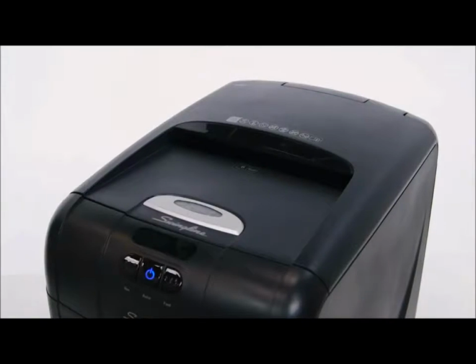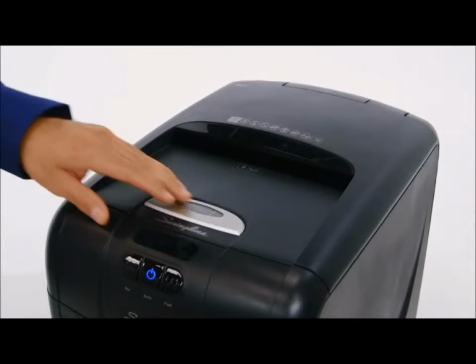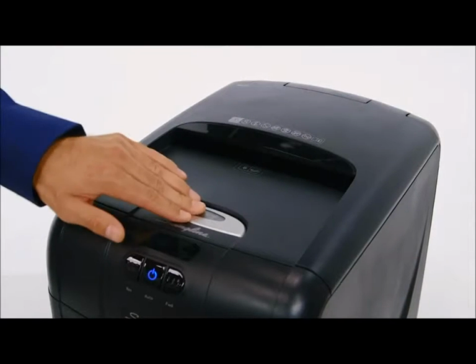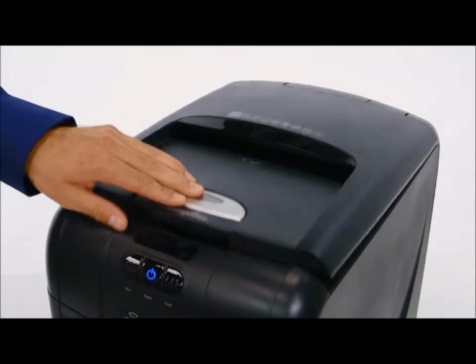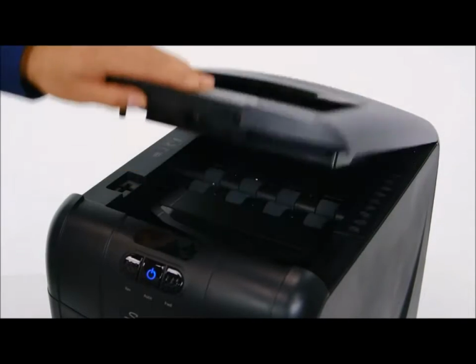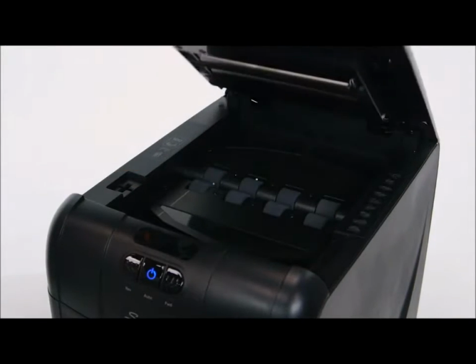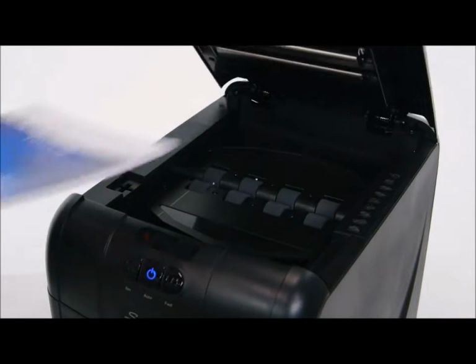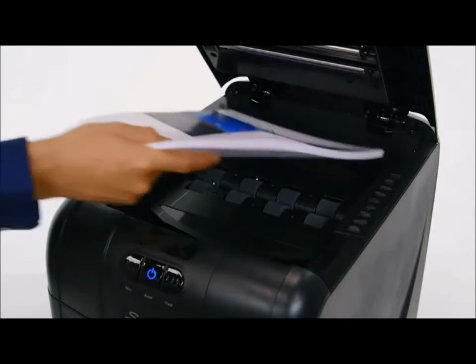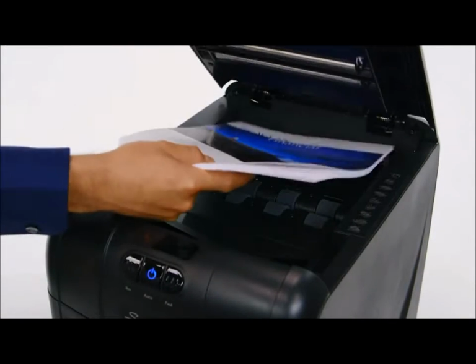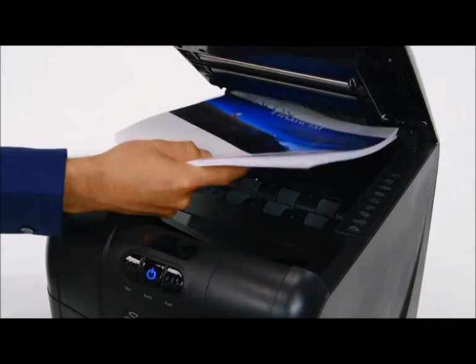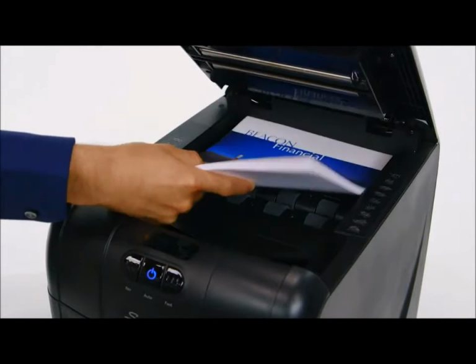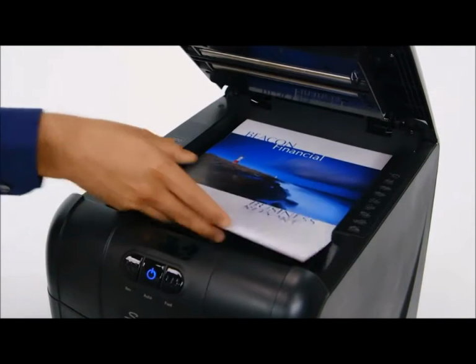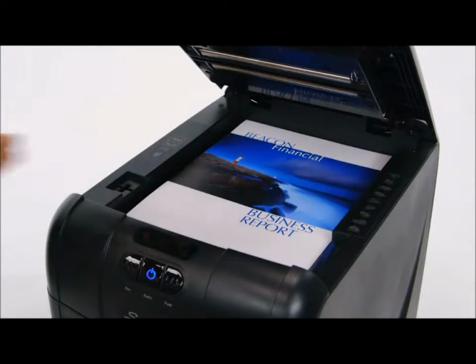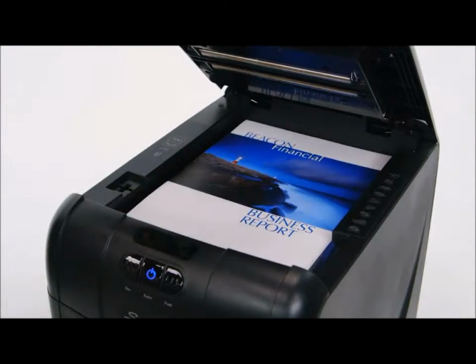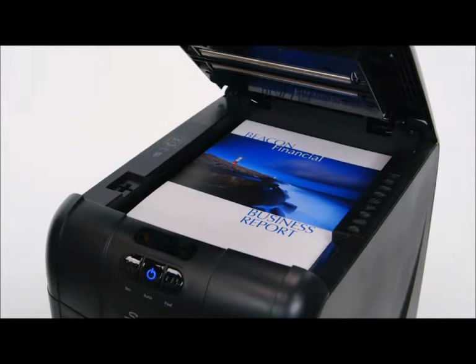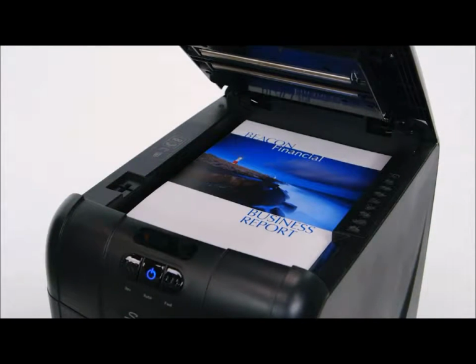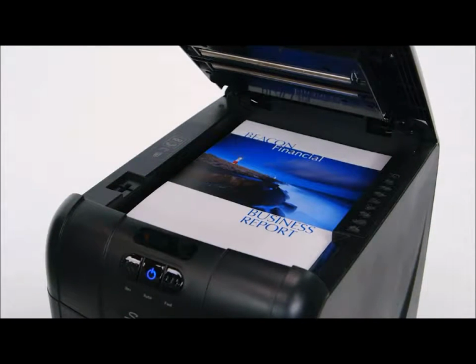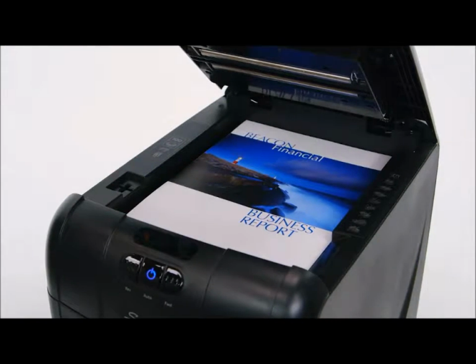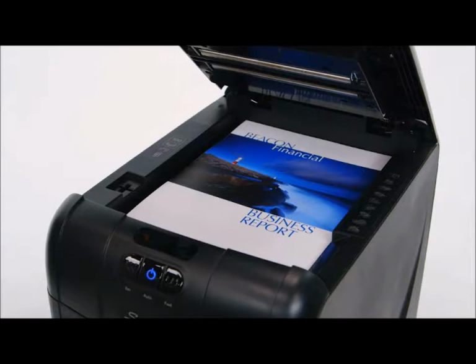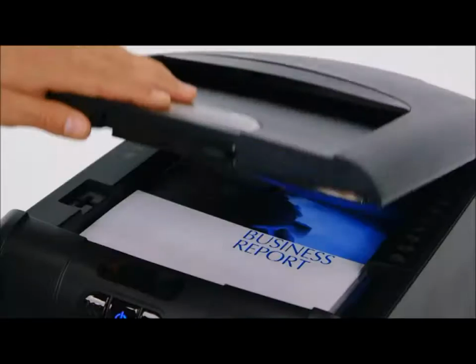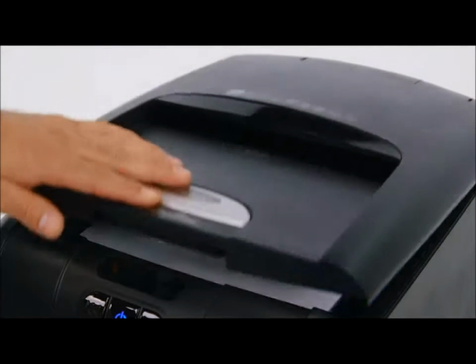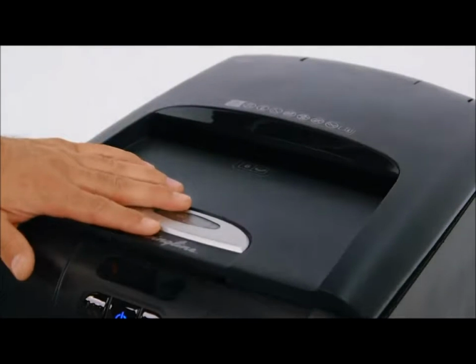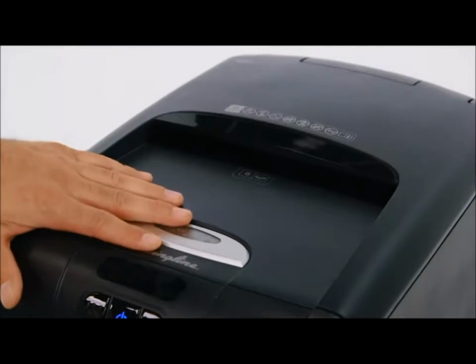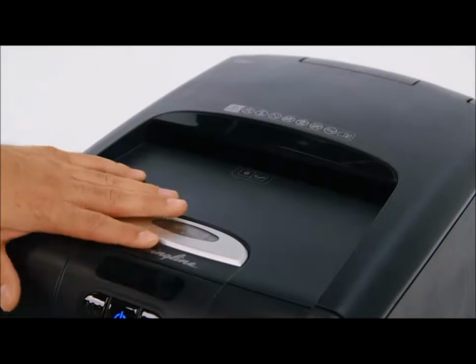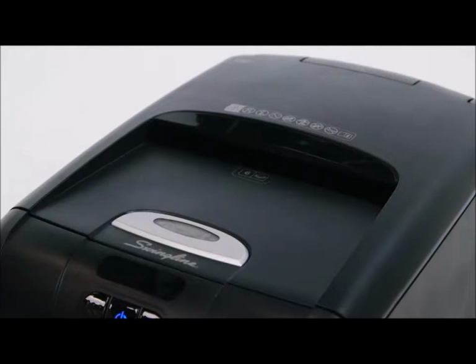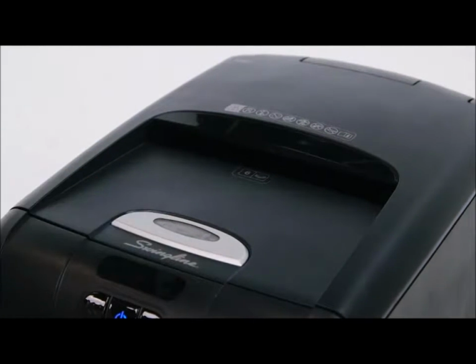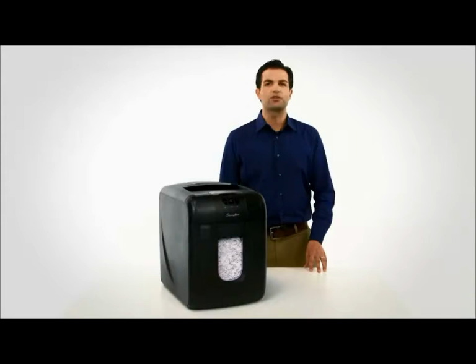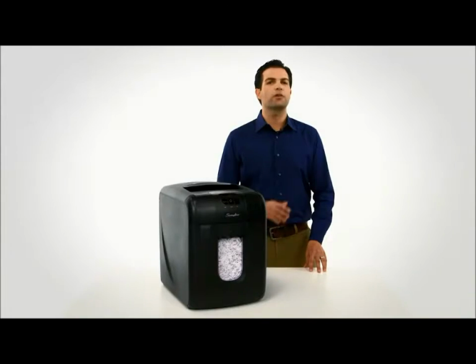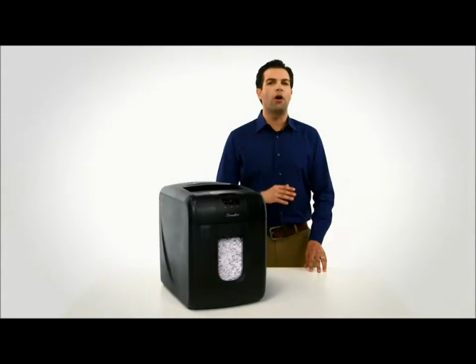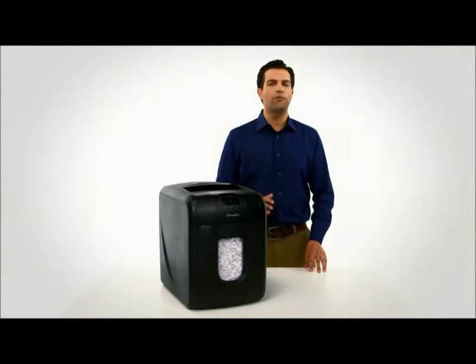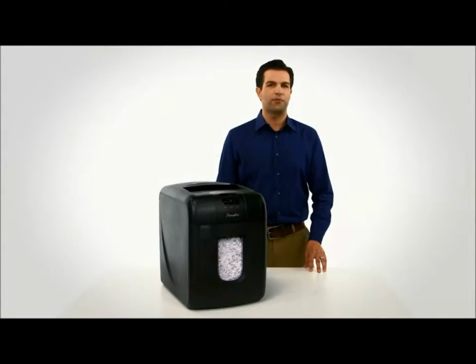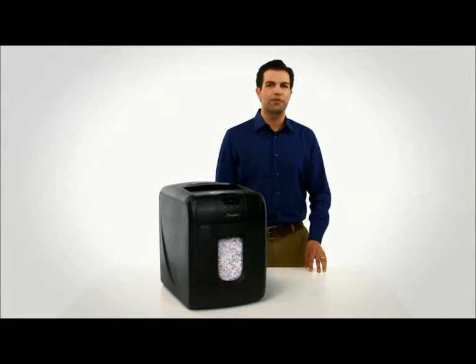Simply flip open the lid to insert a stack of up to 100 sheets of letter-sized paper into the shredding chamber. Shut the lid, then walk away. The shredder does all the work for you.